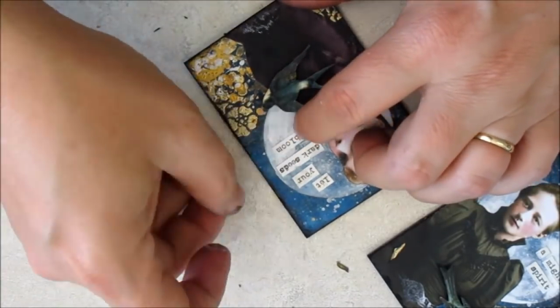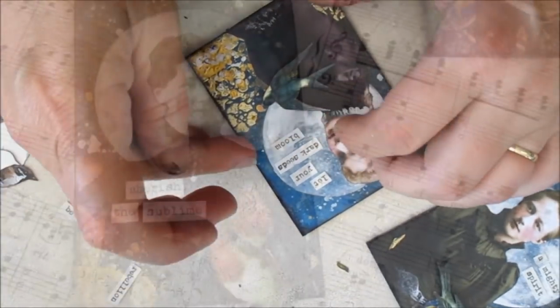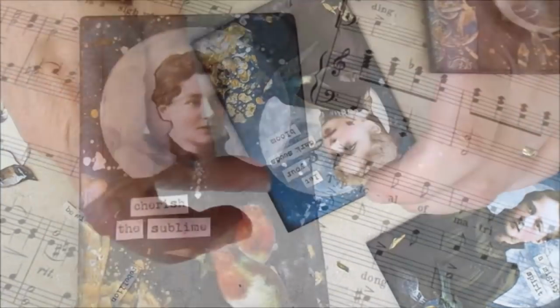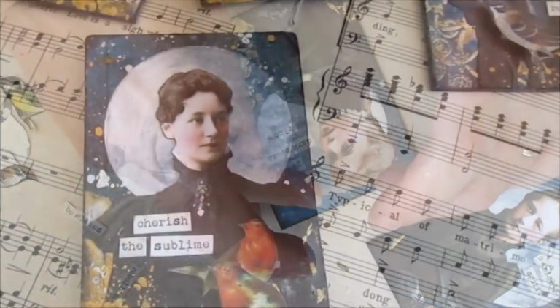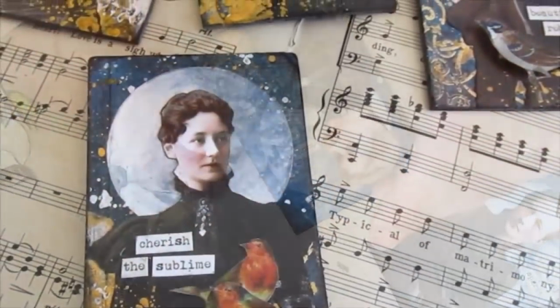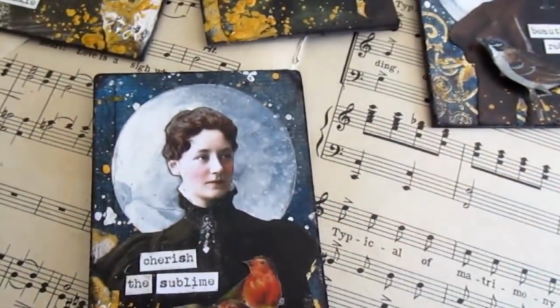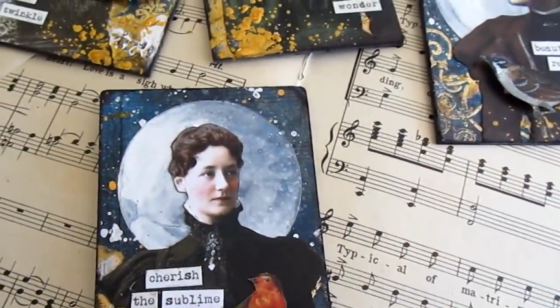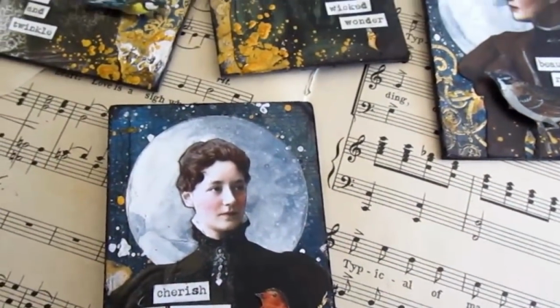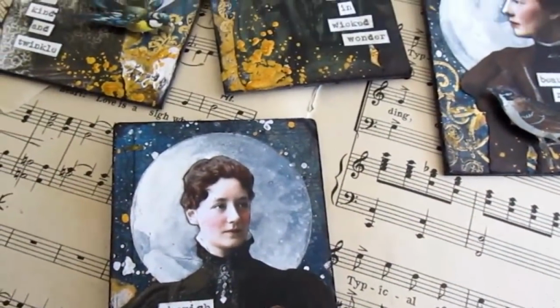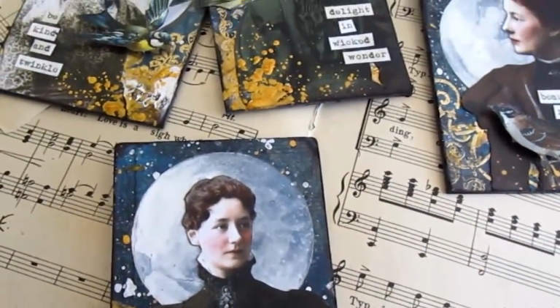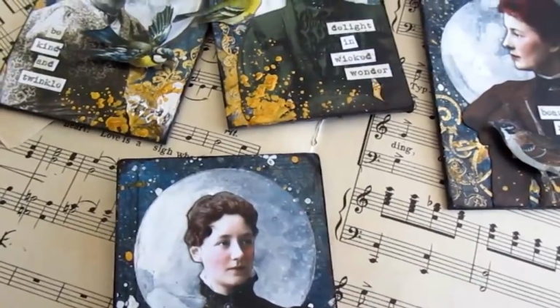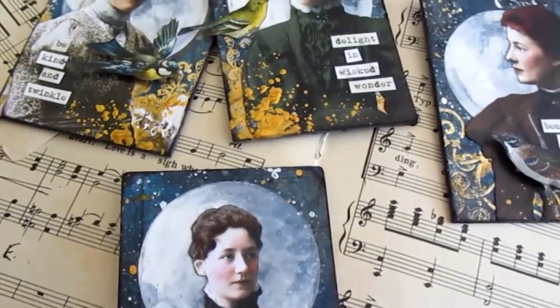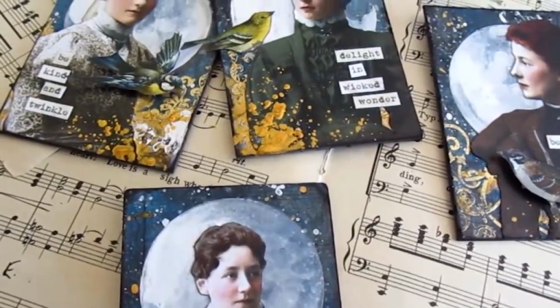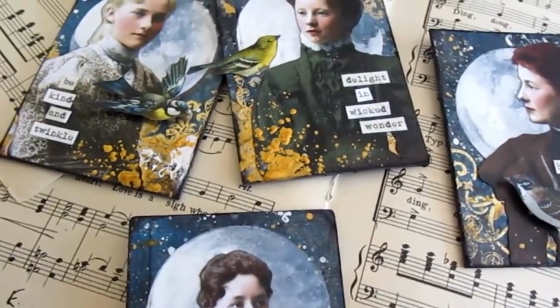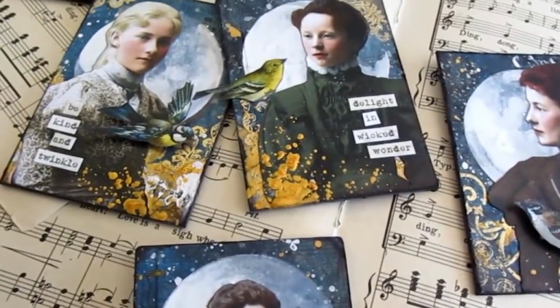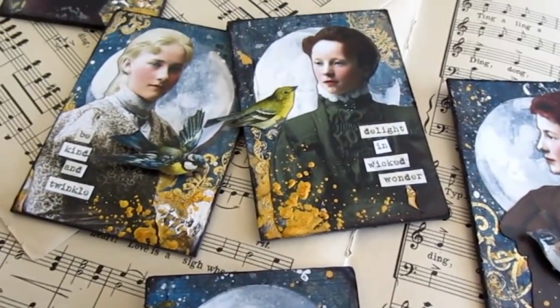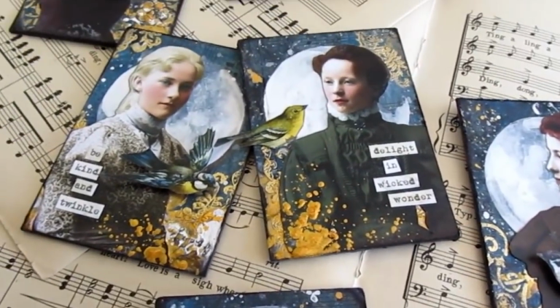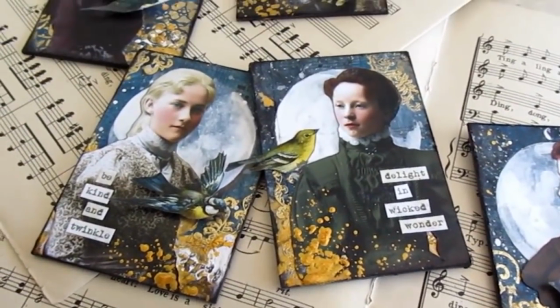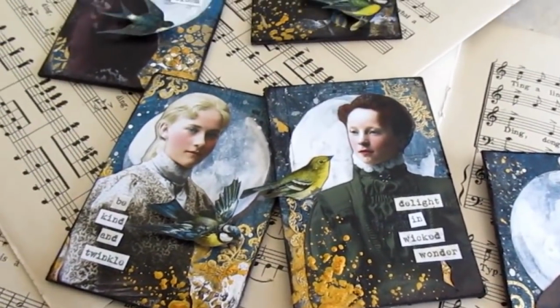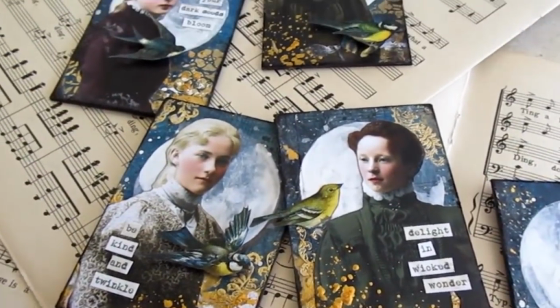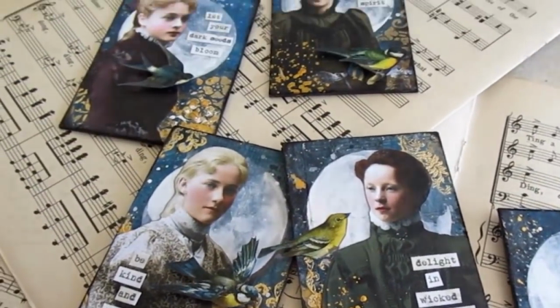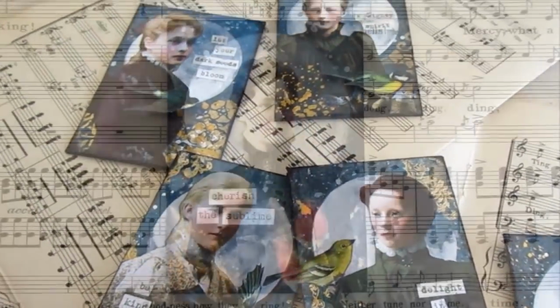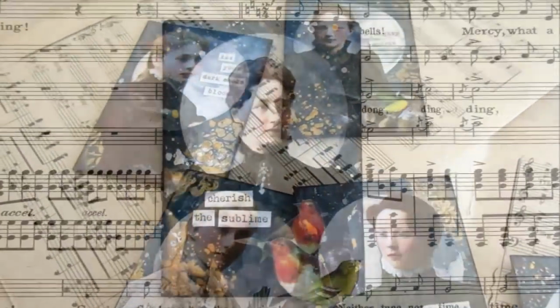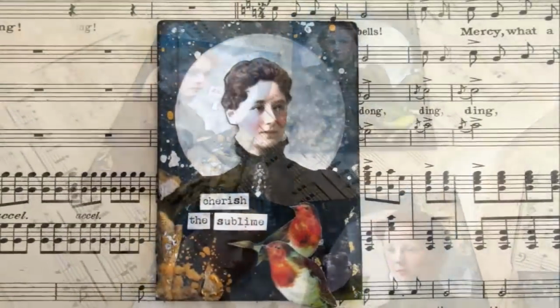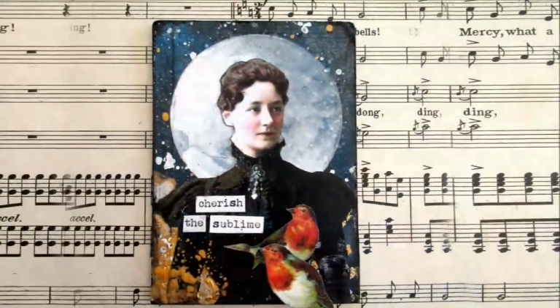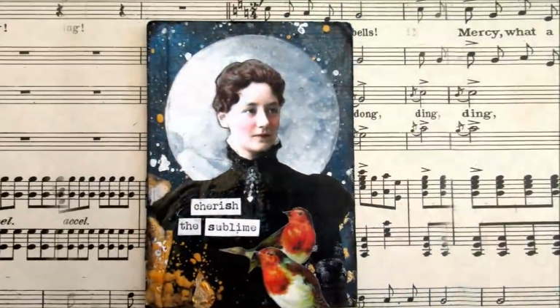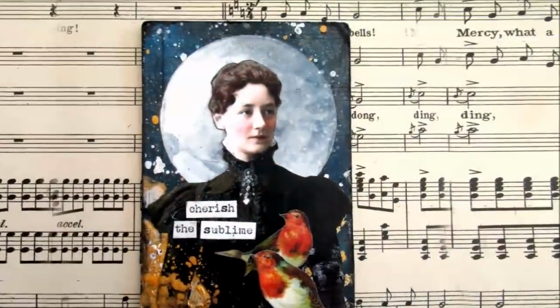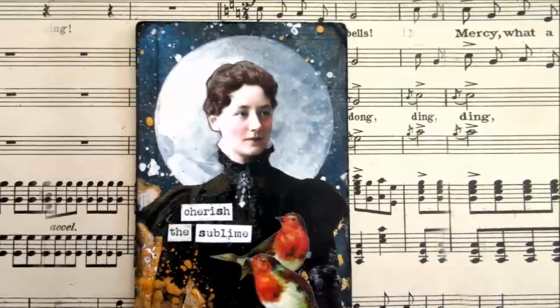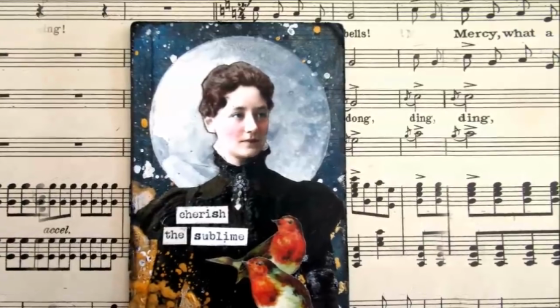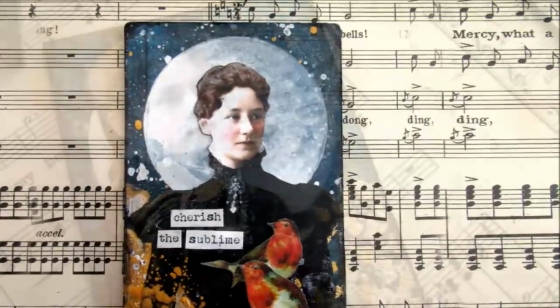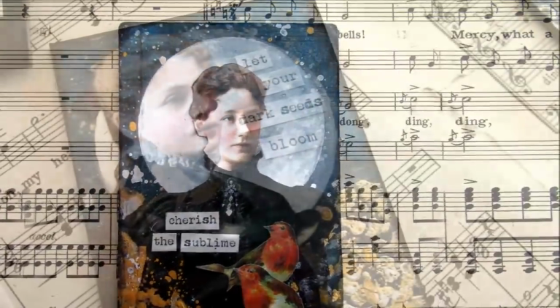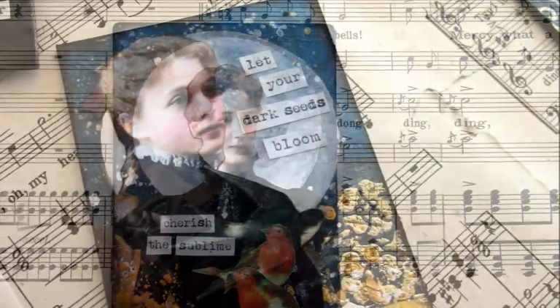For the full supply list, visit the blog link in the description, and remember to tag me if you're inspired to make your own moon maidens. I love to see the things you make.